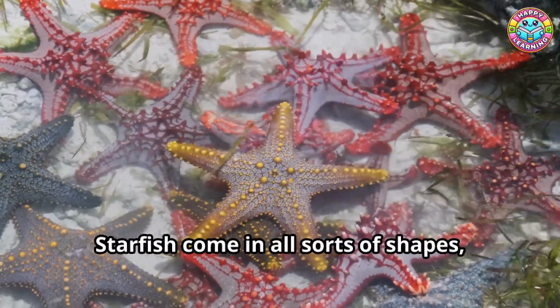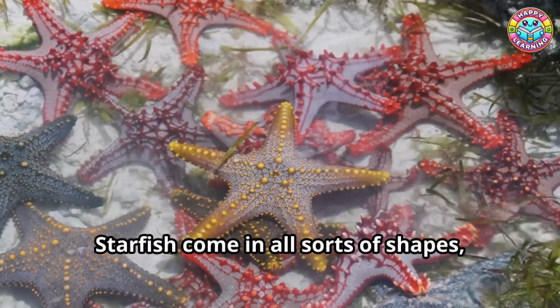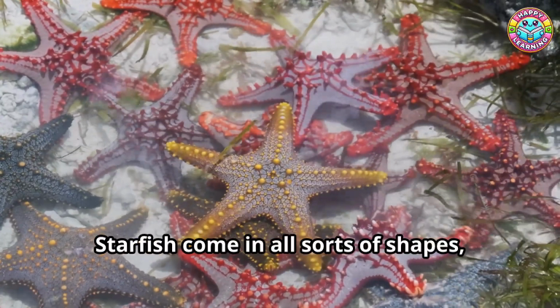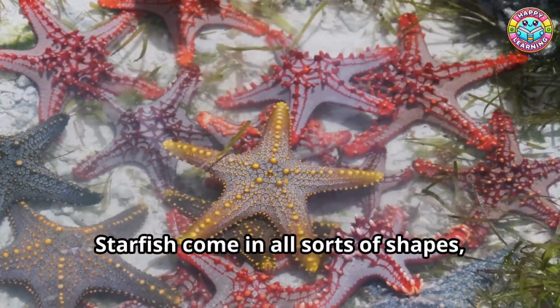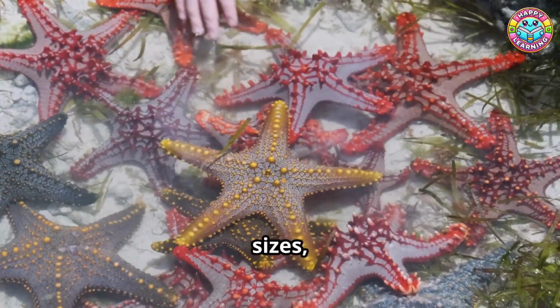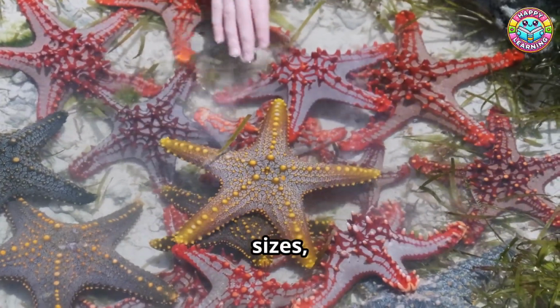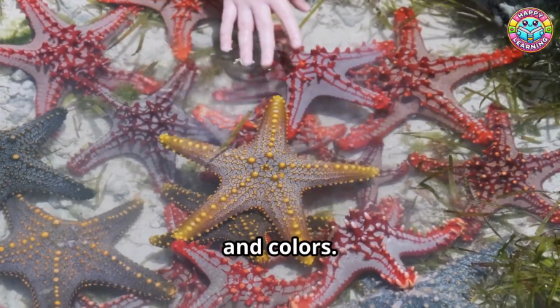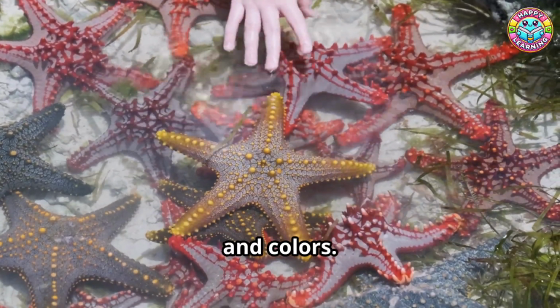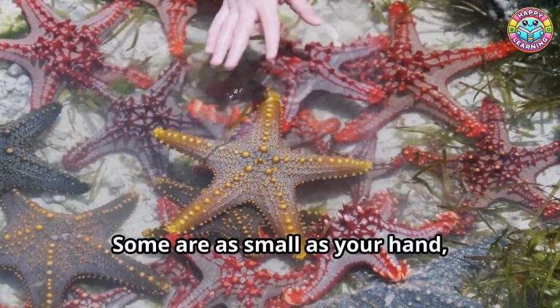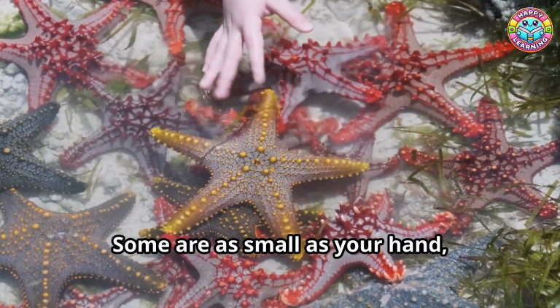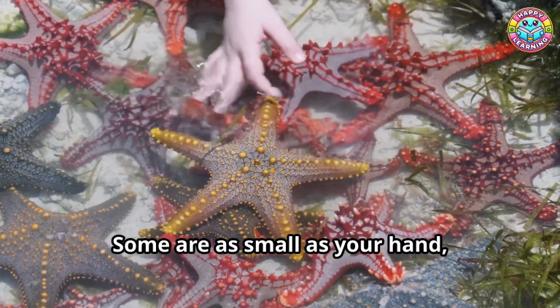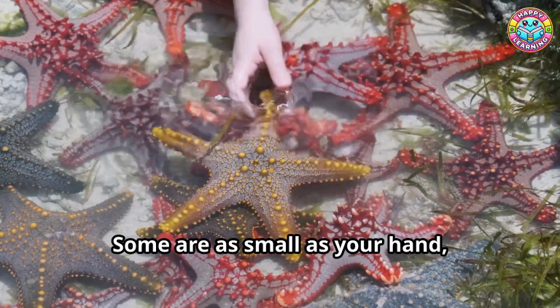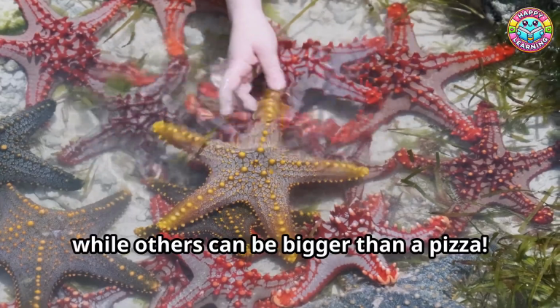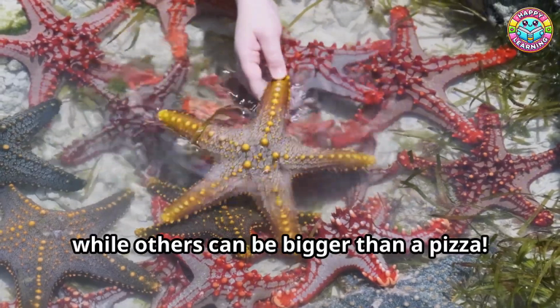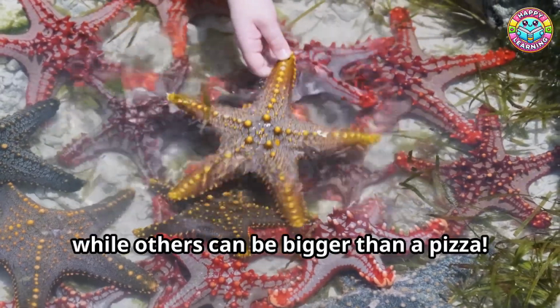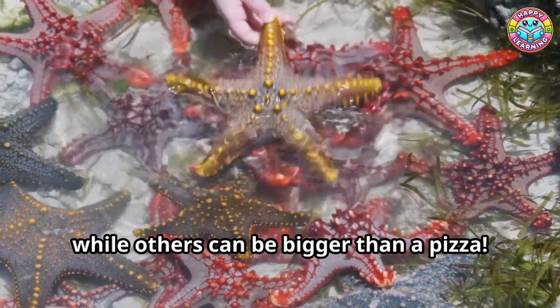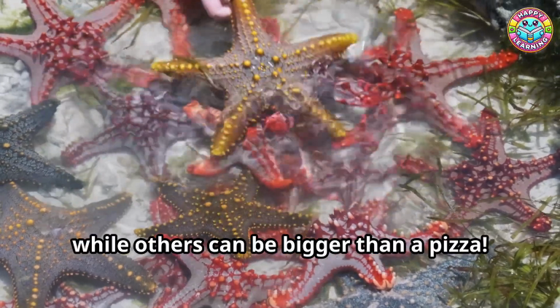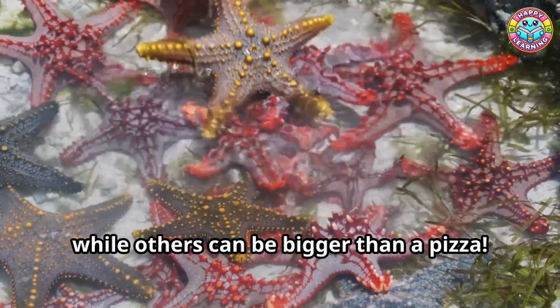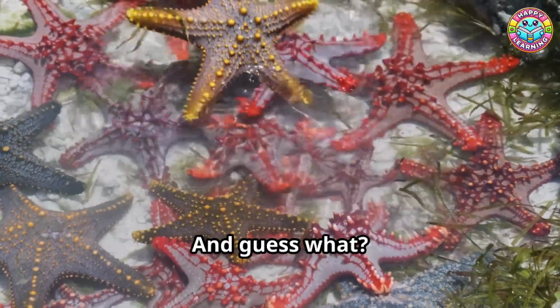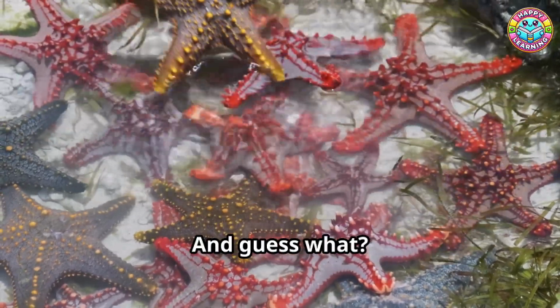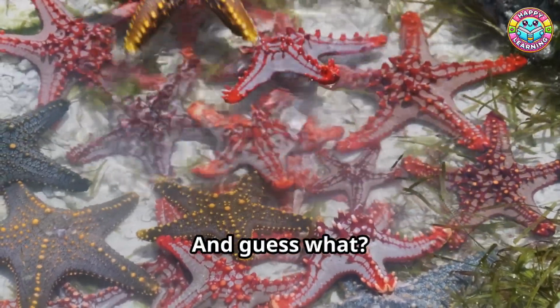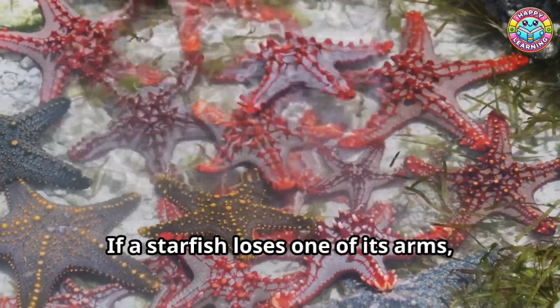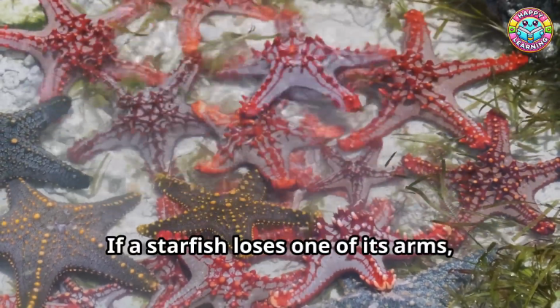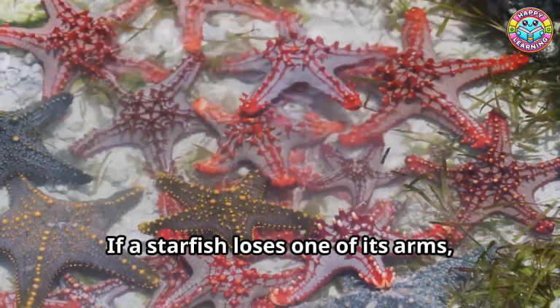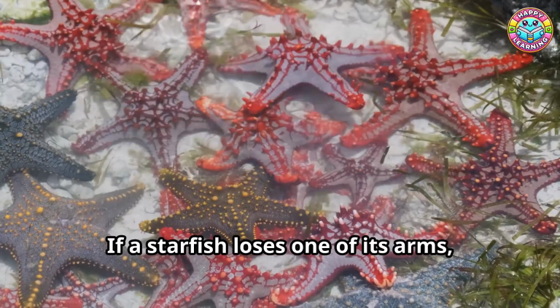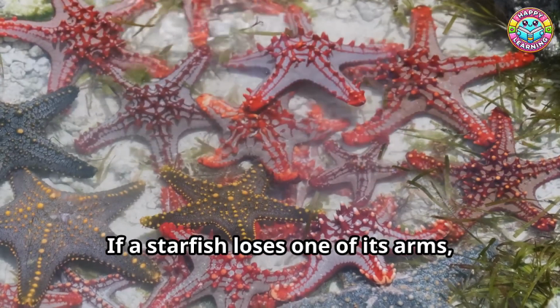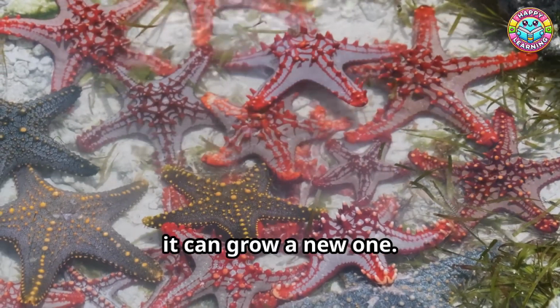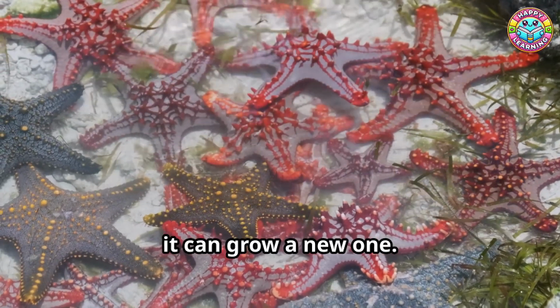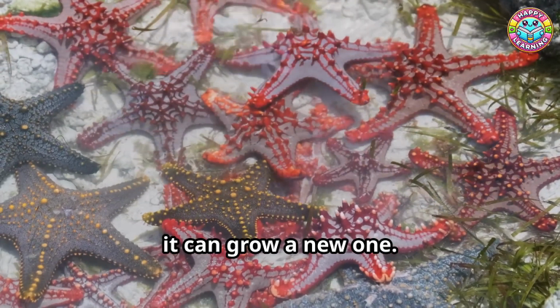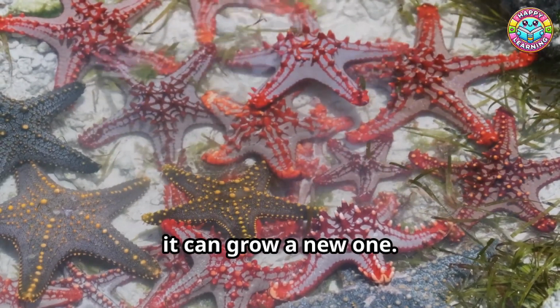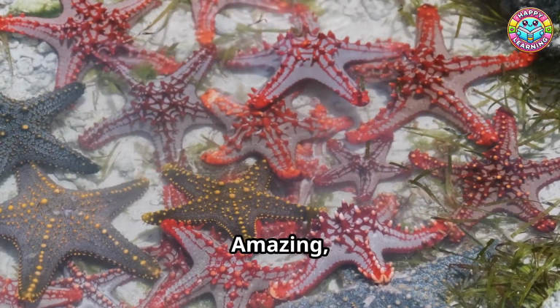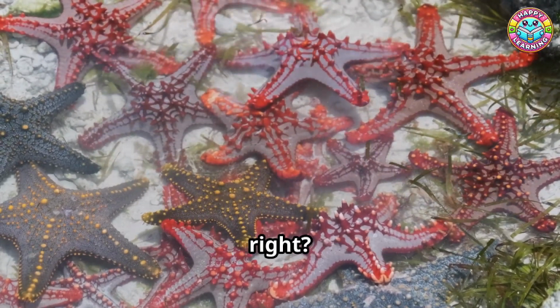Starfish come in all sorts of shapes, sizes, and colors. Some are as small as your hand, while others can be bigger than a pizza. And guess what? If a starfish loses one of its arms, it can grow a new one. Amazing, right?